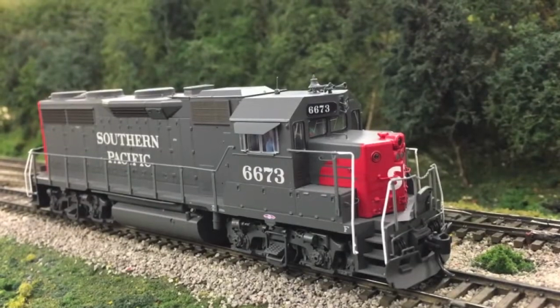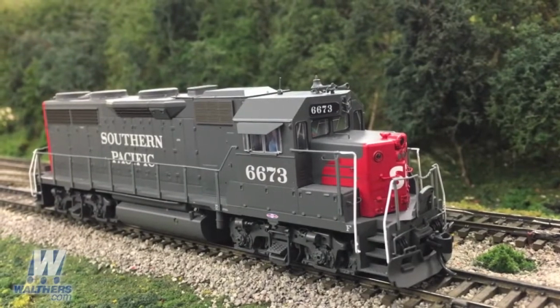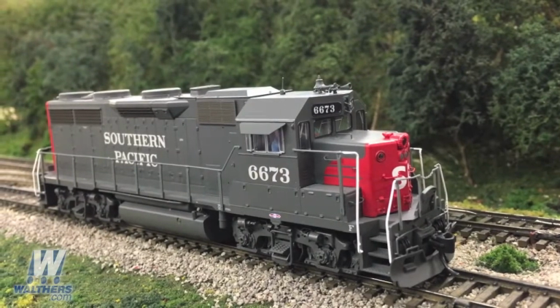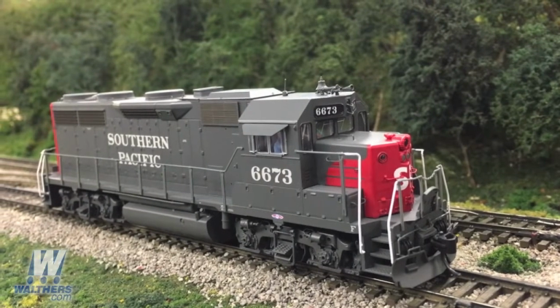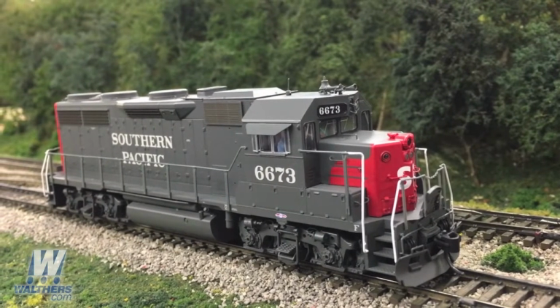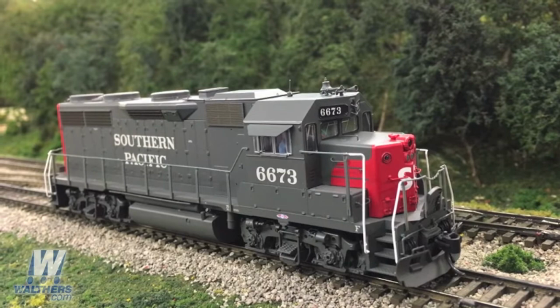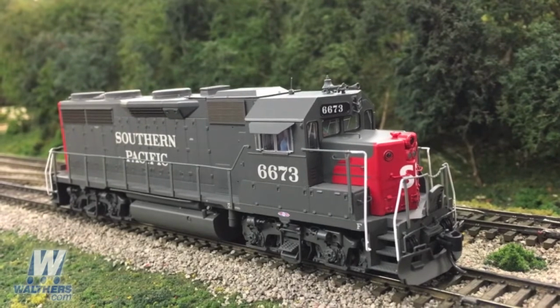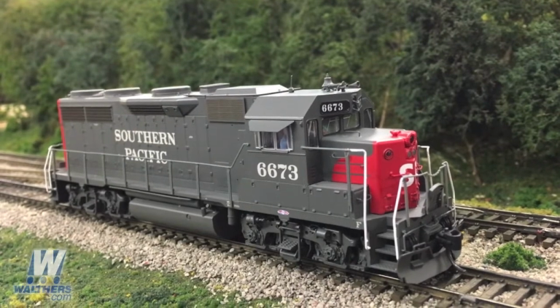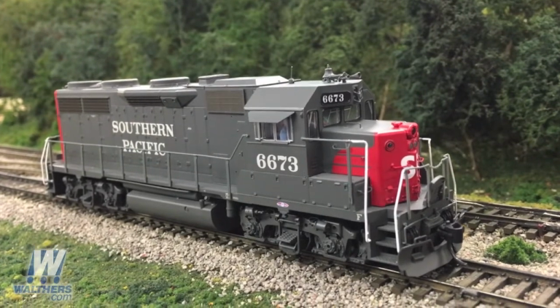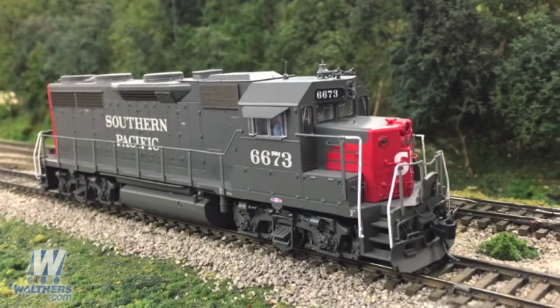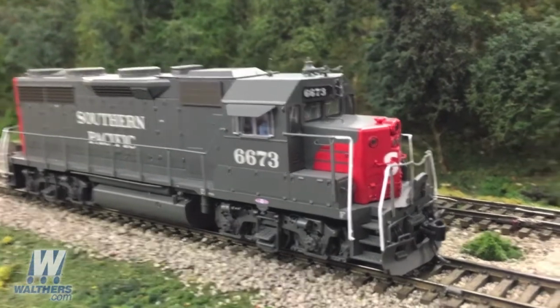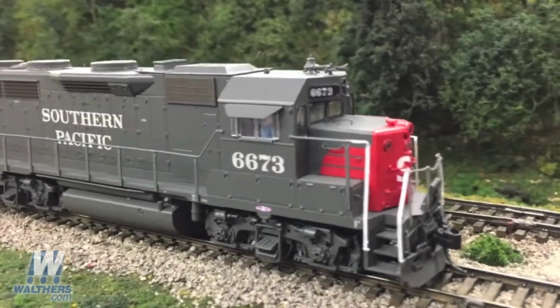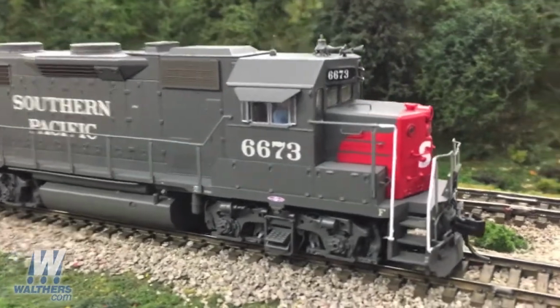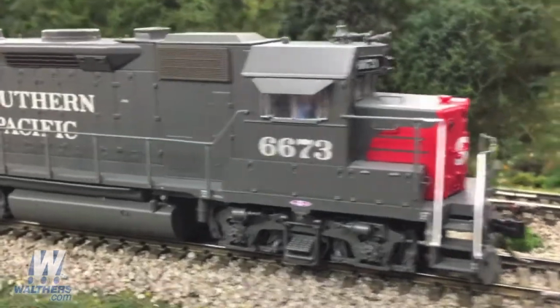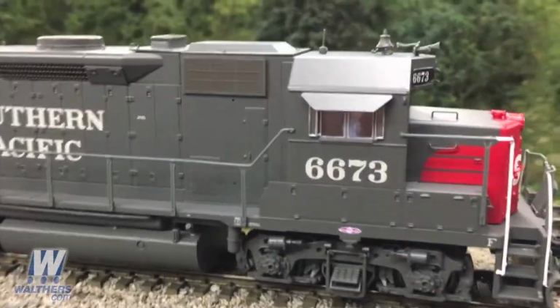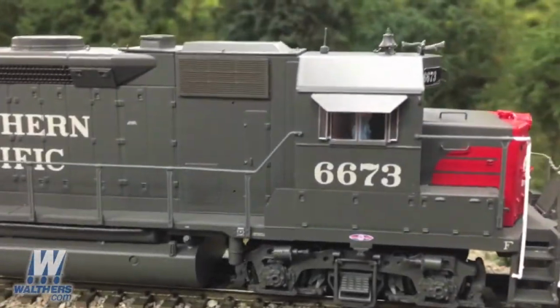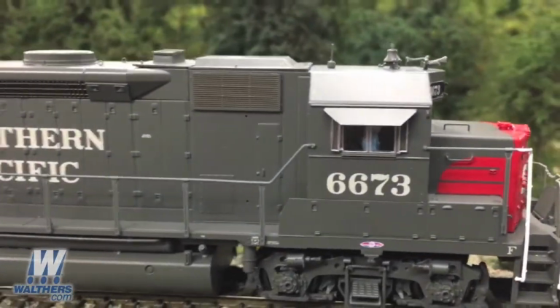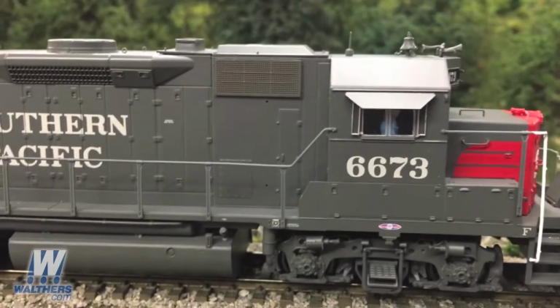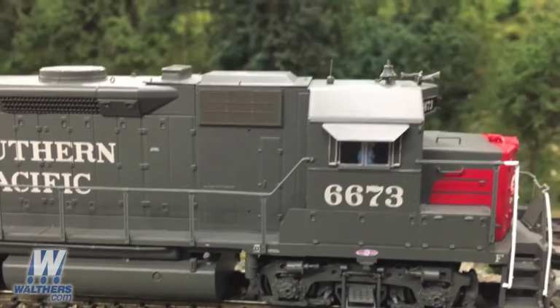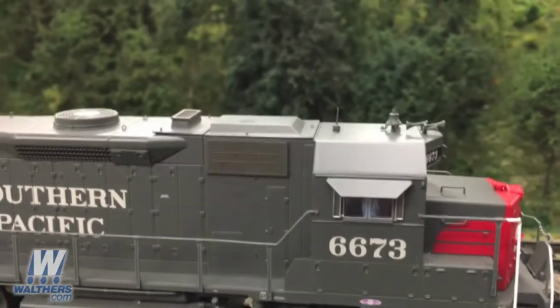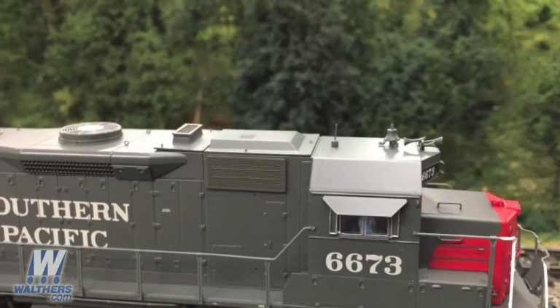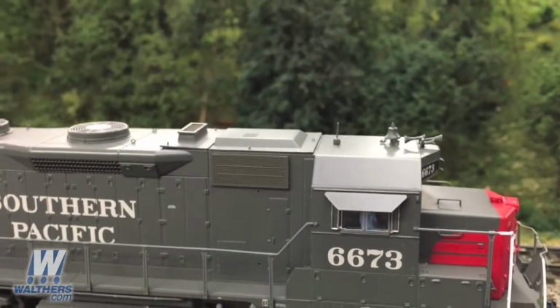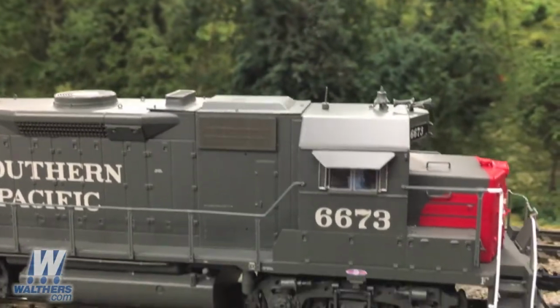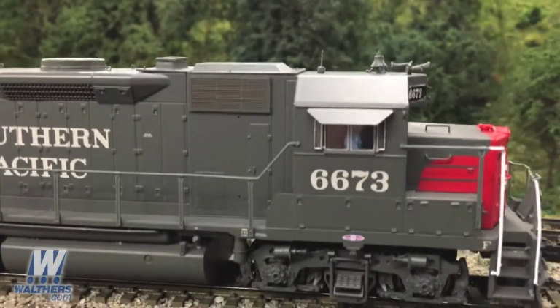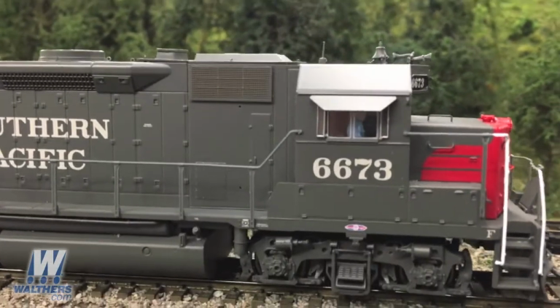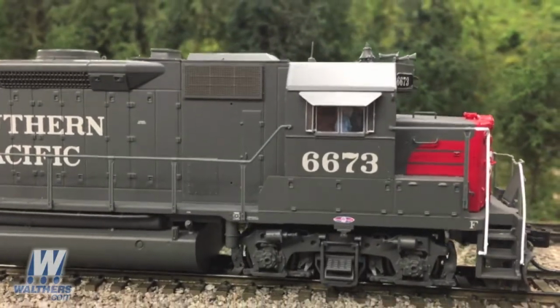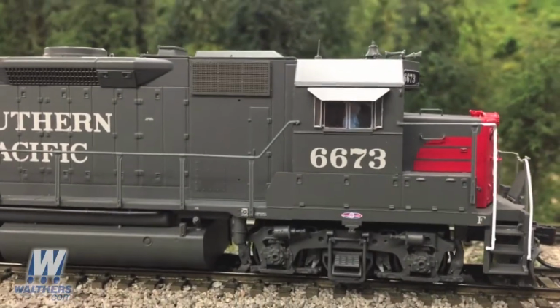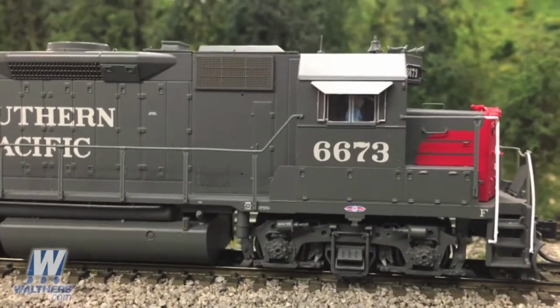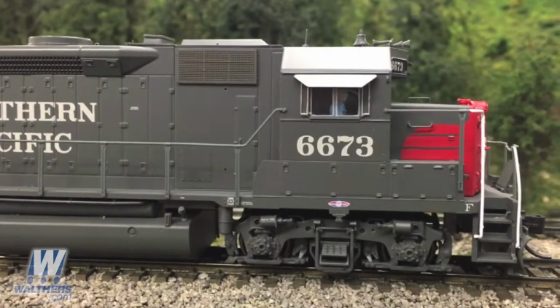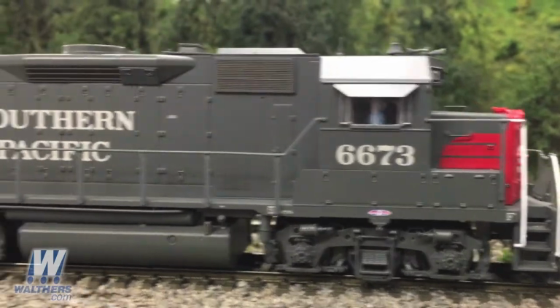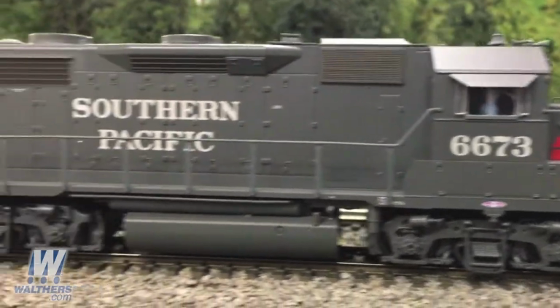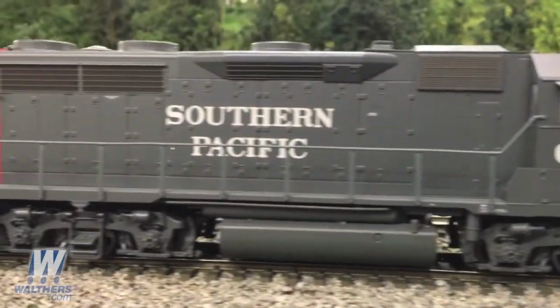And finally, the Southern Pacific in the Bloody Nose scheme, with its most unique feature: the five-light package with the upper gyro light. On top of the cab you can see the Nathan P-3 horn and the whip antenna. Along the body, you'll see the four jackpads and the 2,700-gallon fuel tank.